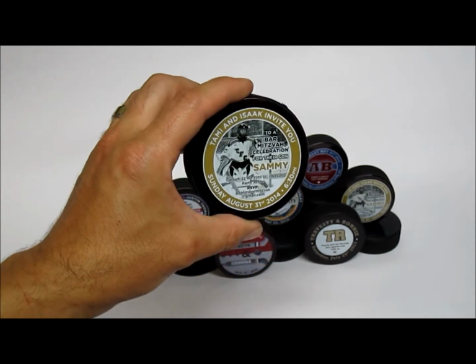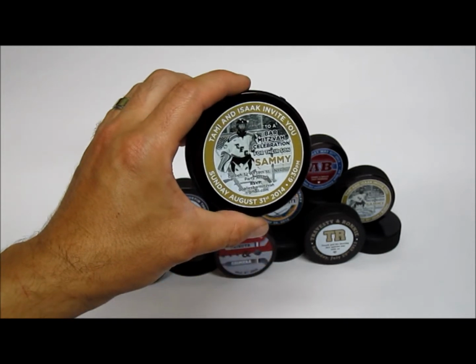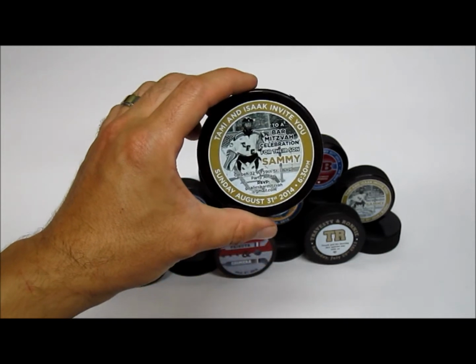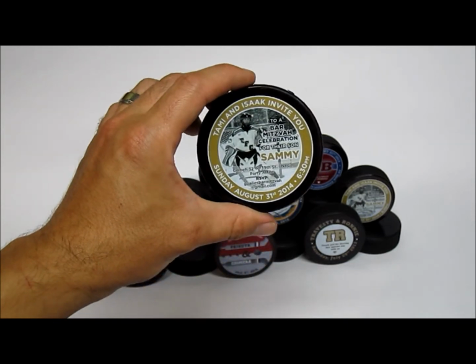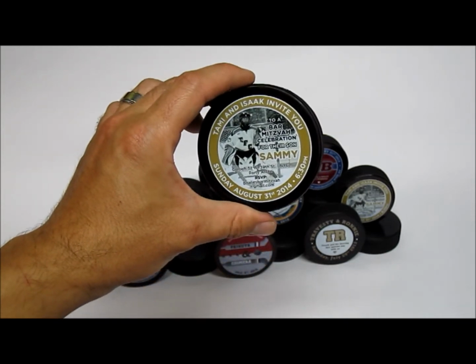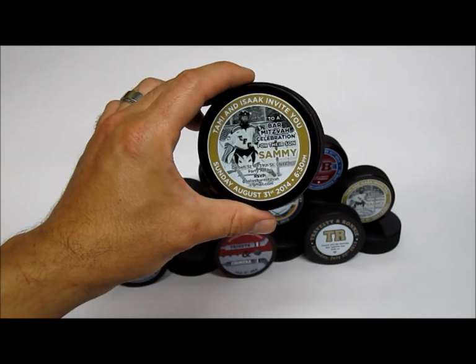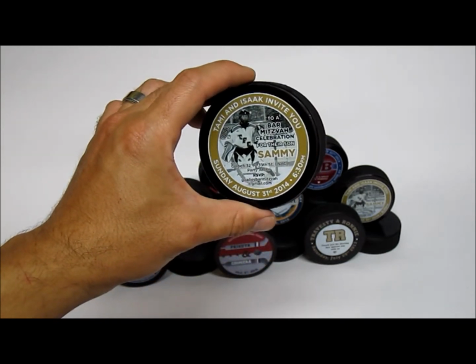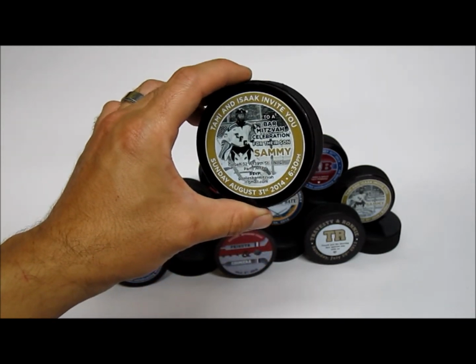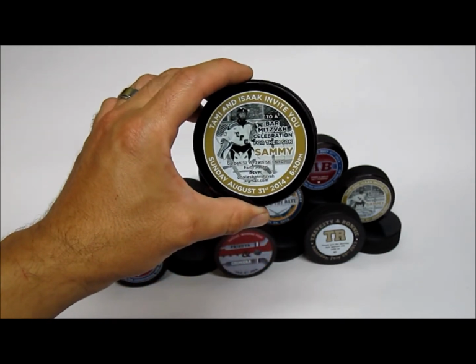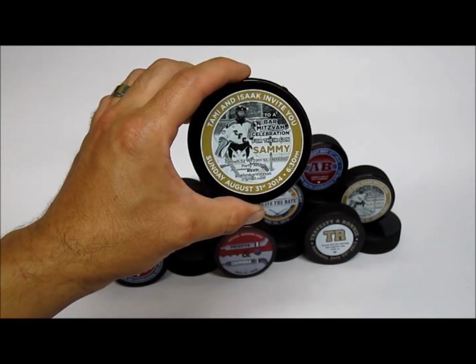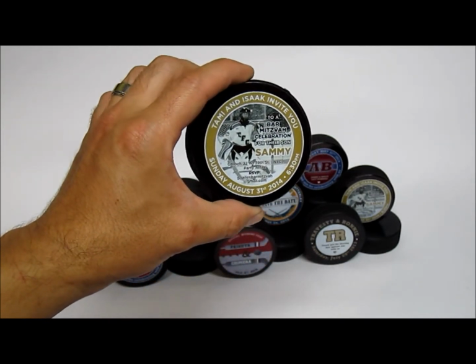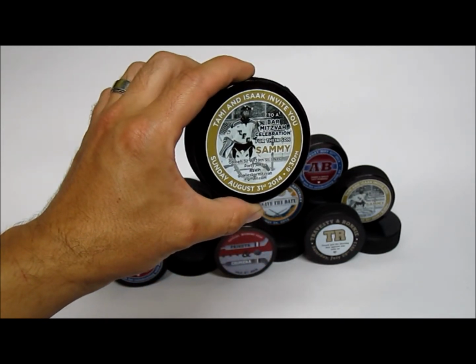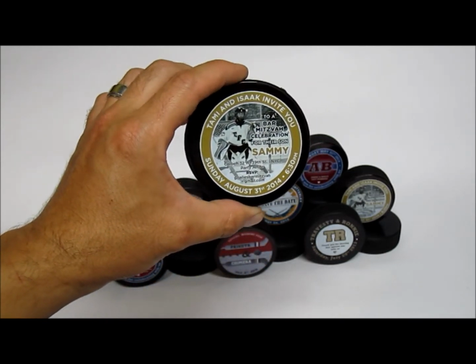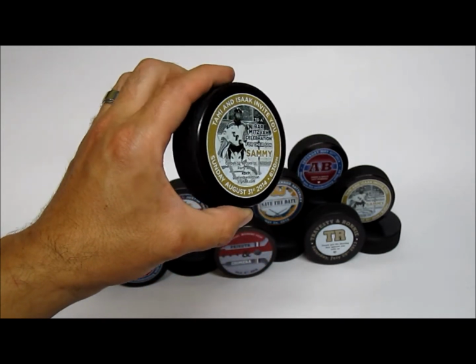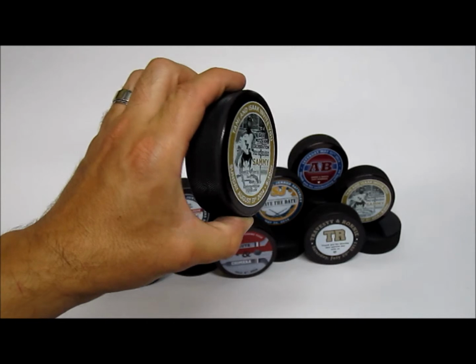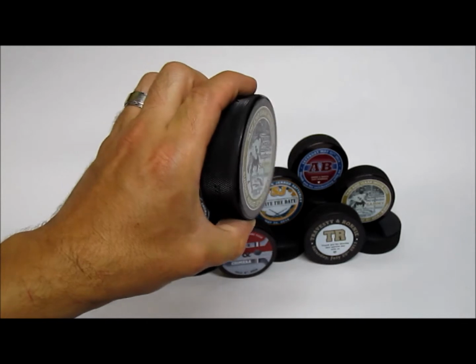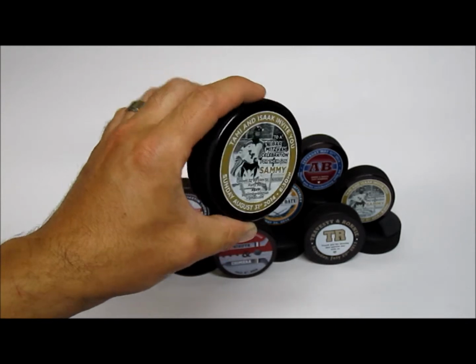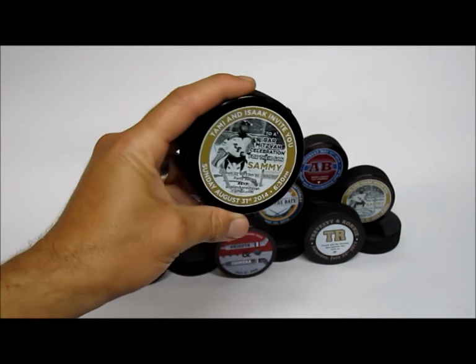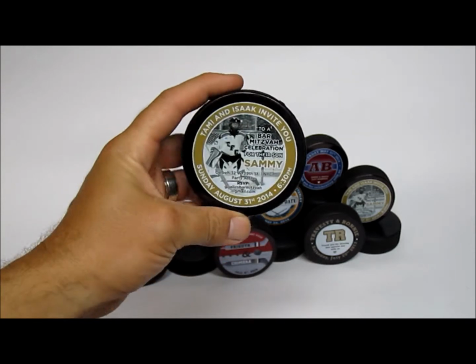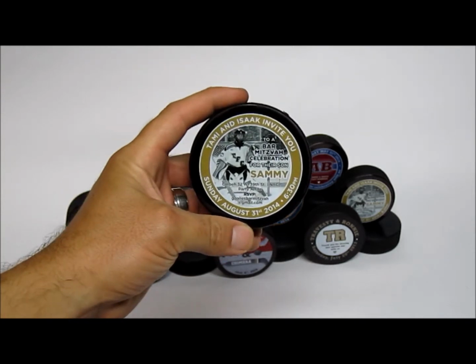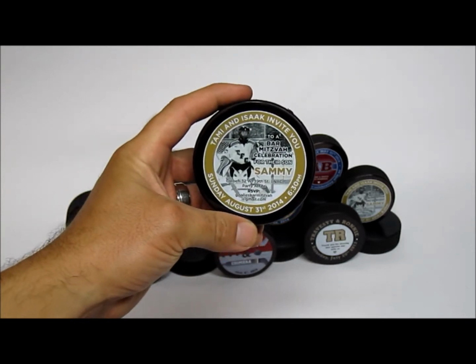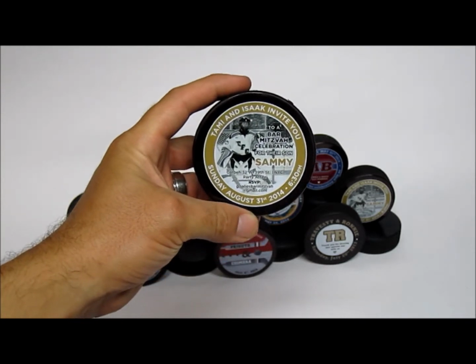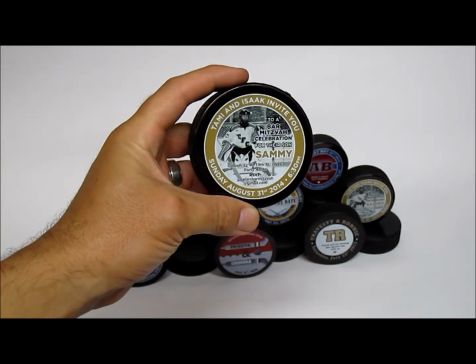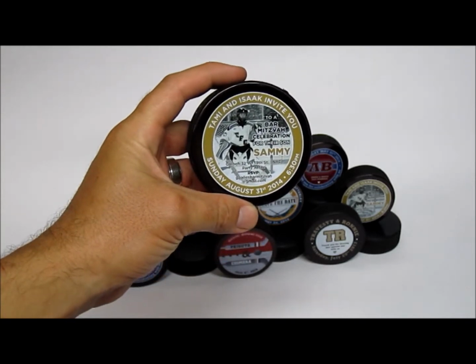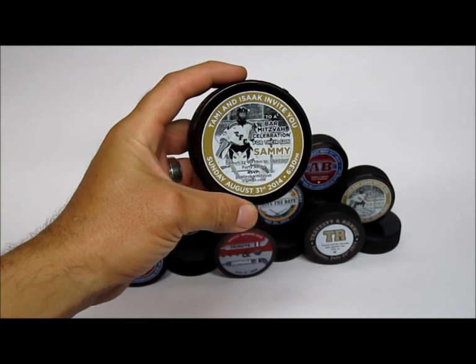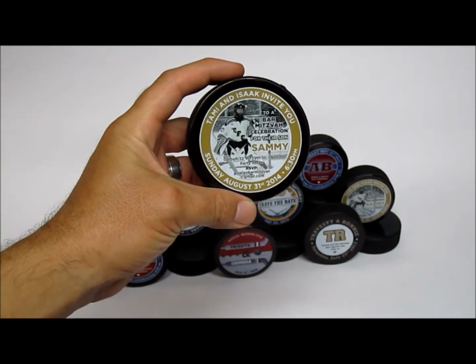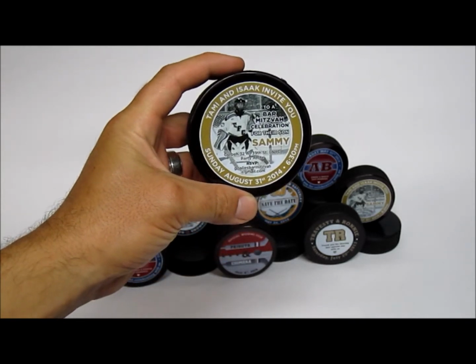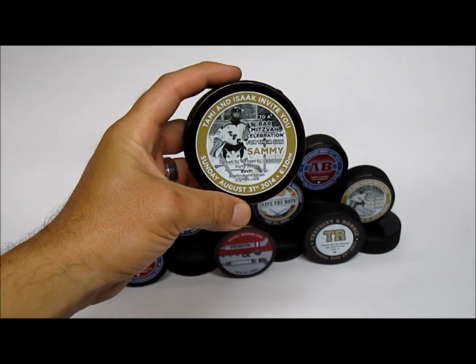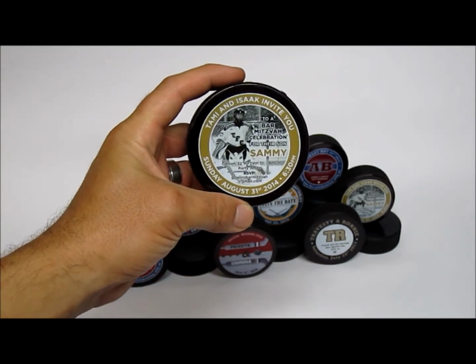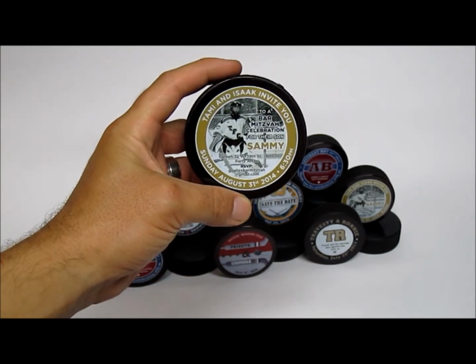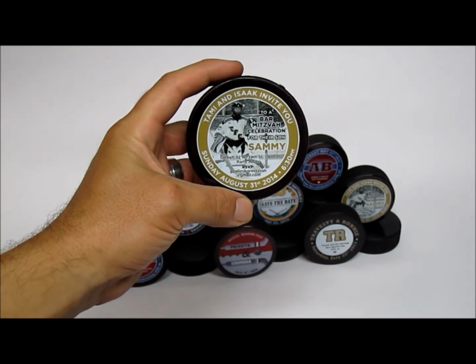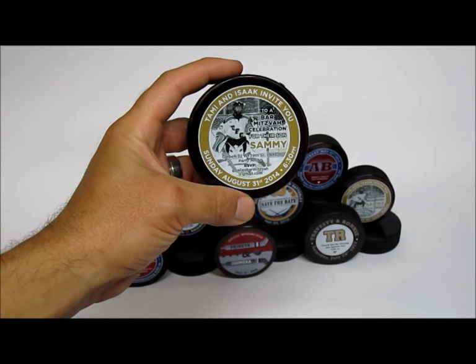This one happens to be a wedding or a bar mitzvah invitation that we did on a hockey puck. You can see that we can also print full color photos as well as black and white photos.